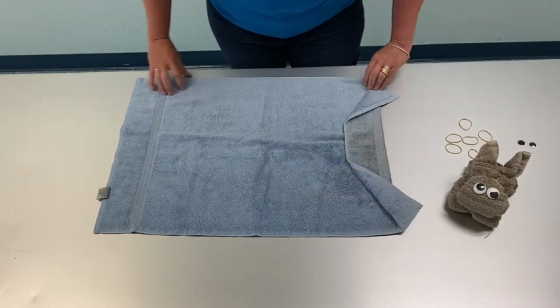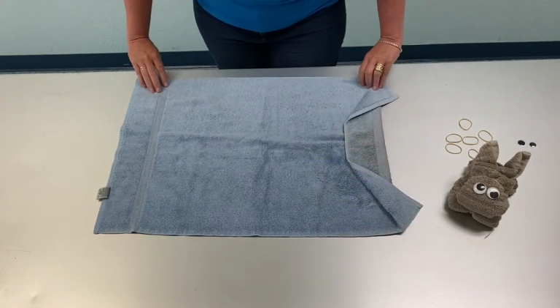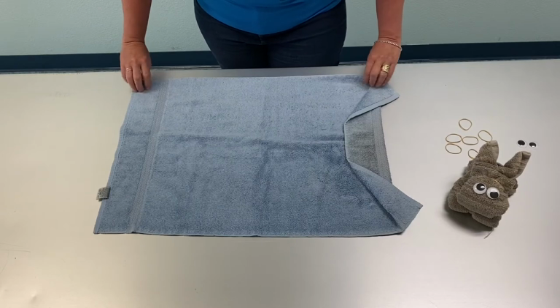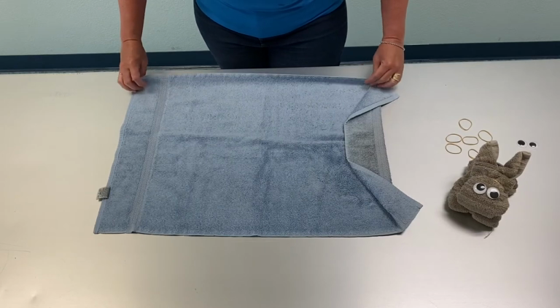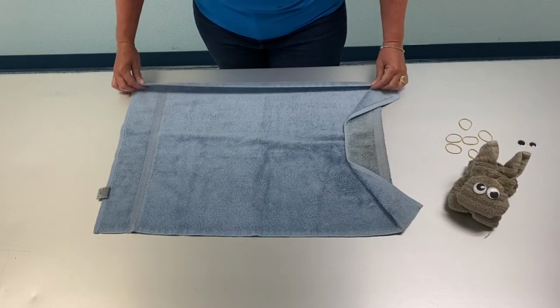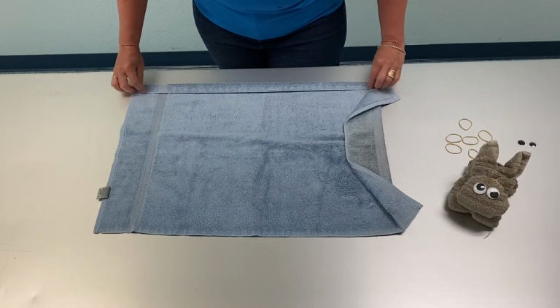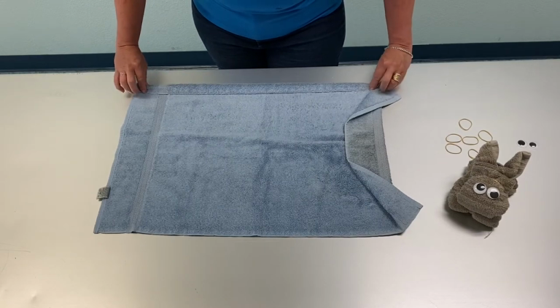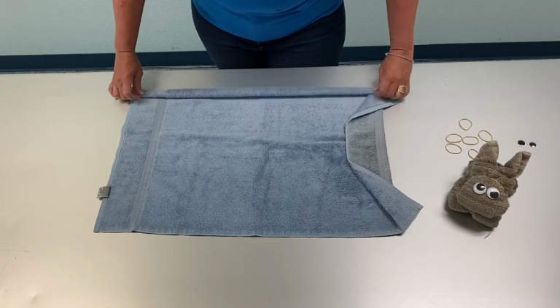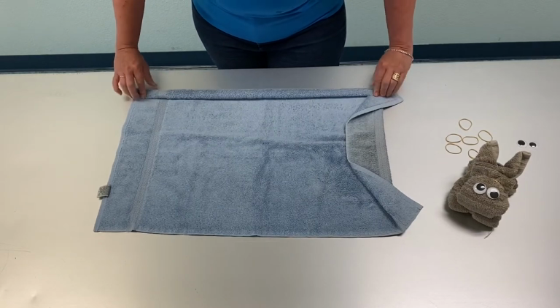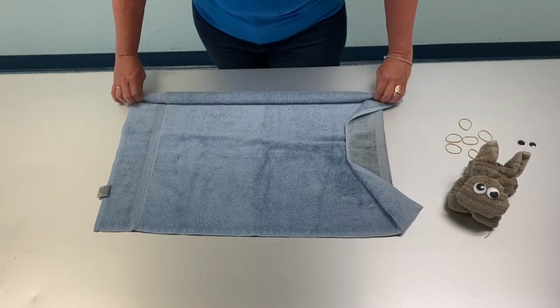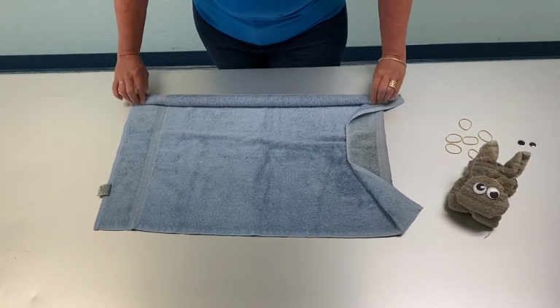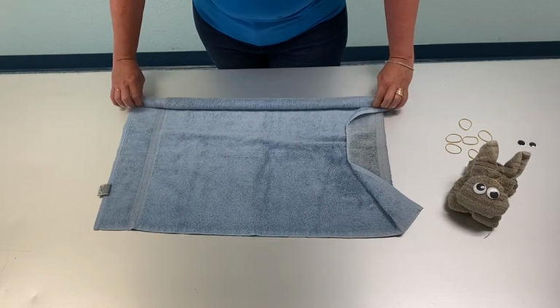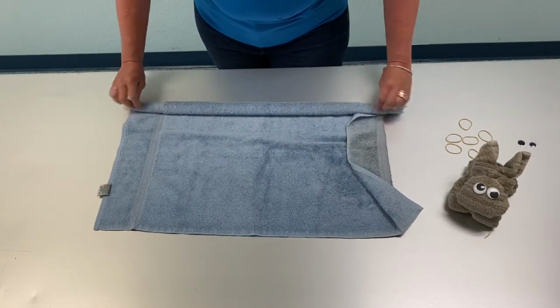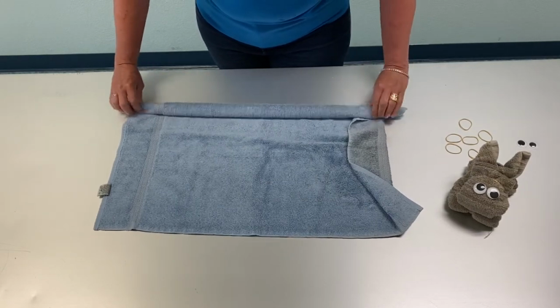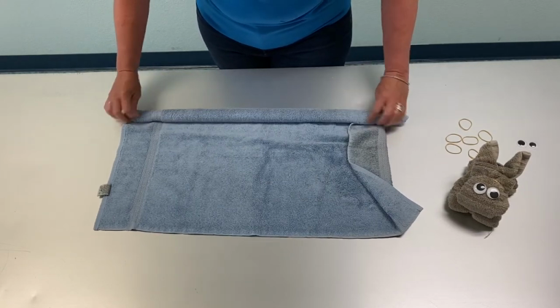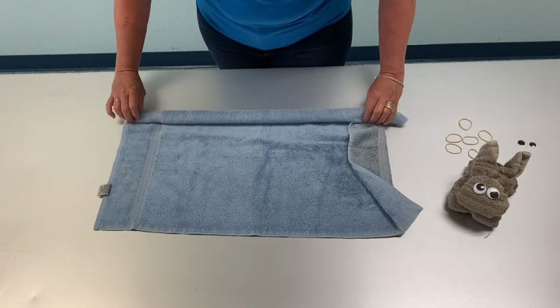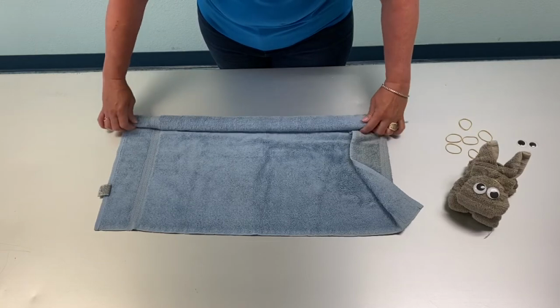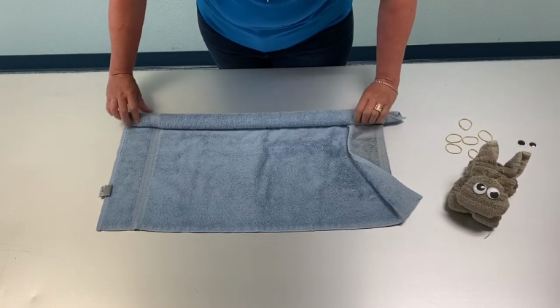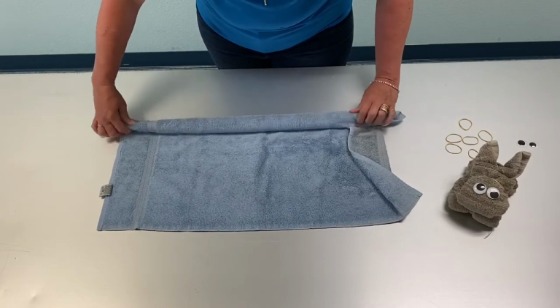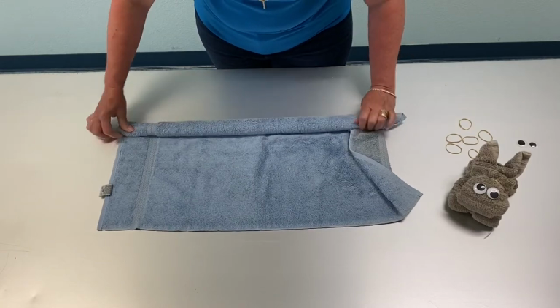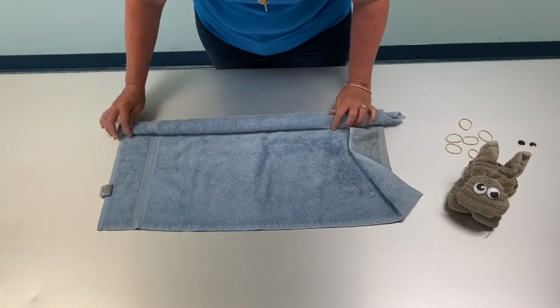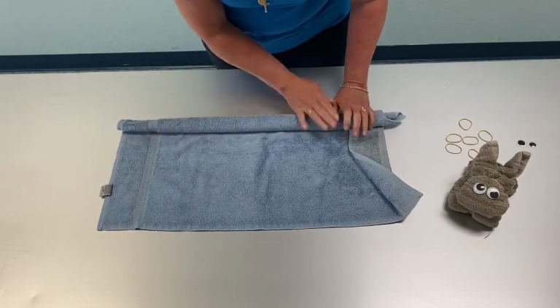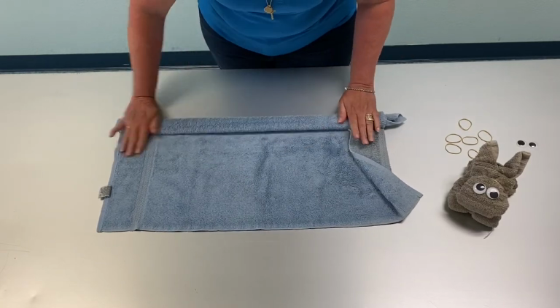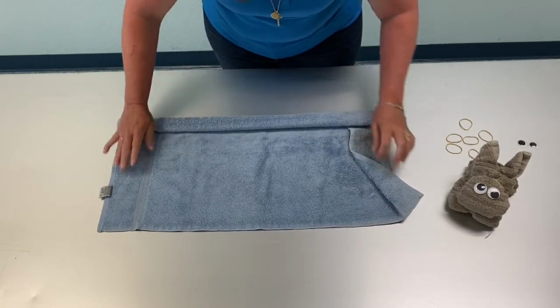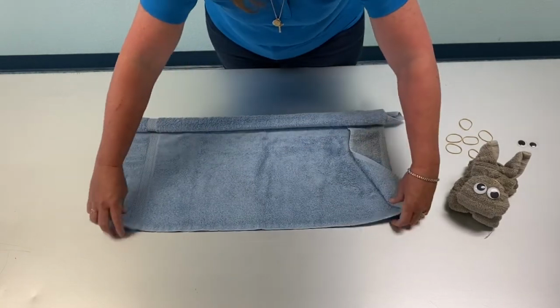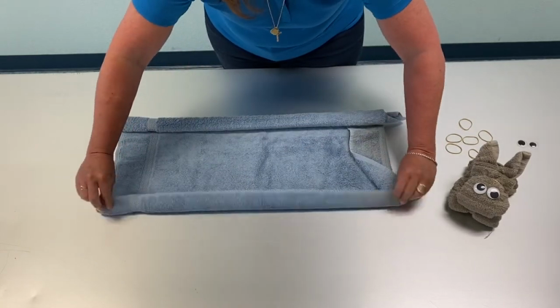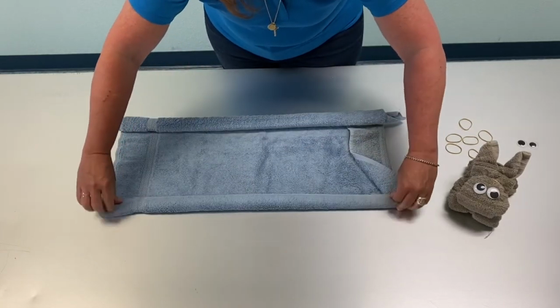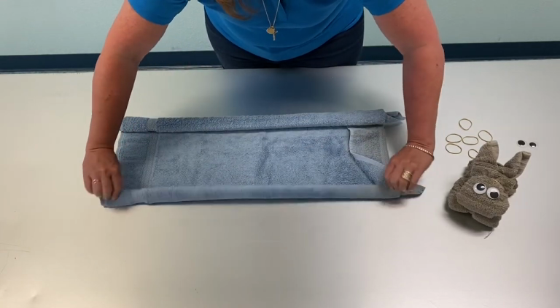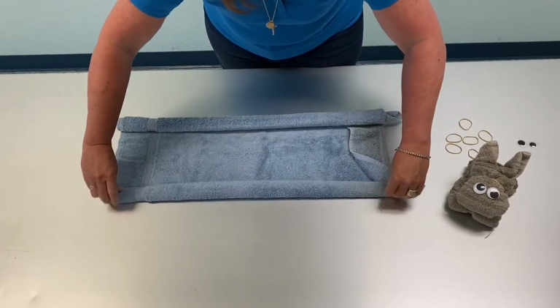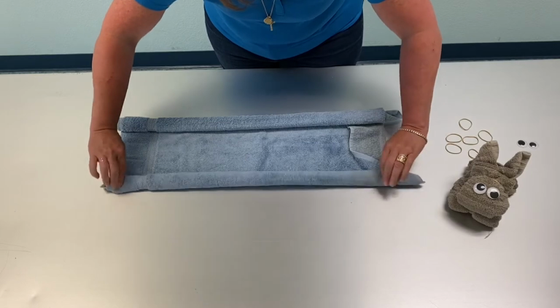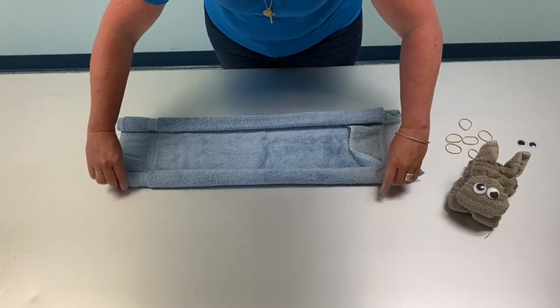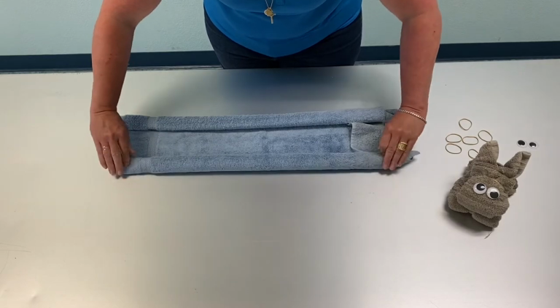Then you're going to go ahead and roll towards the center, and then roll this side towards the center until they meet.